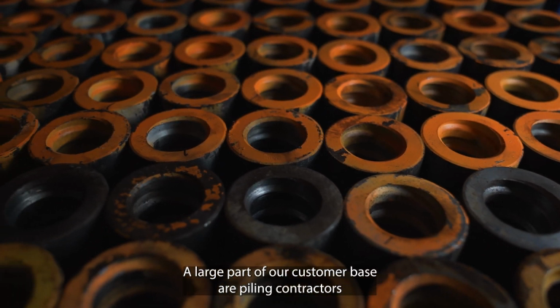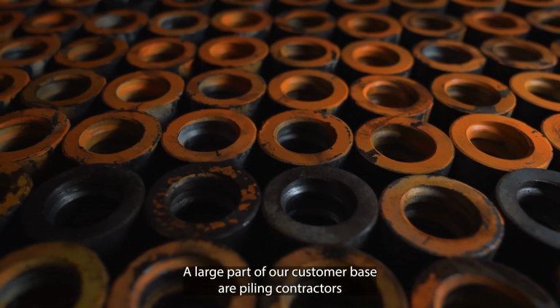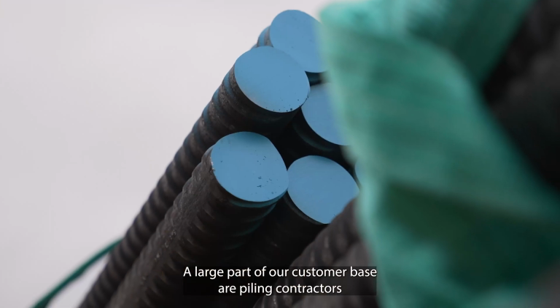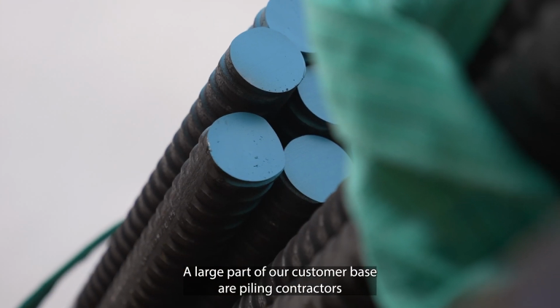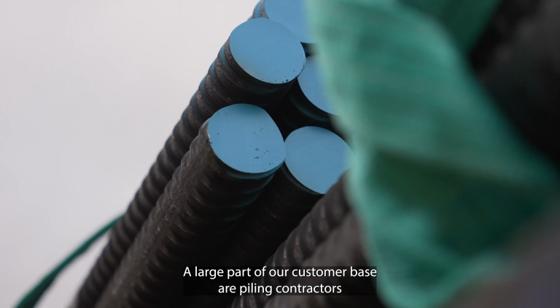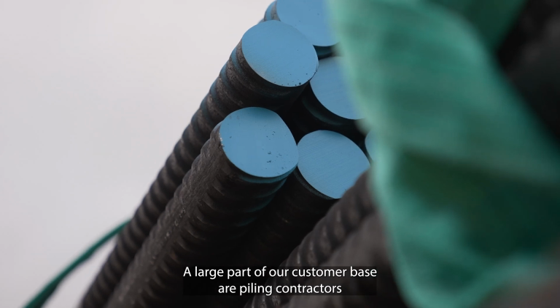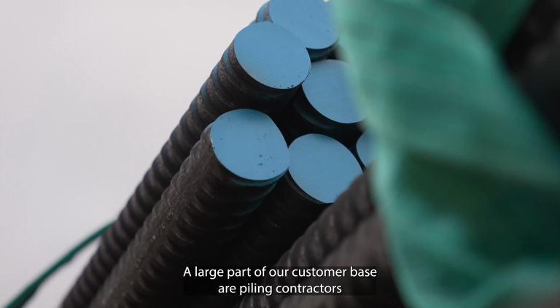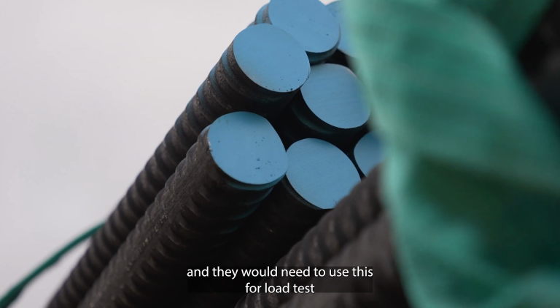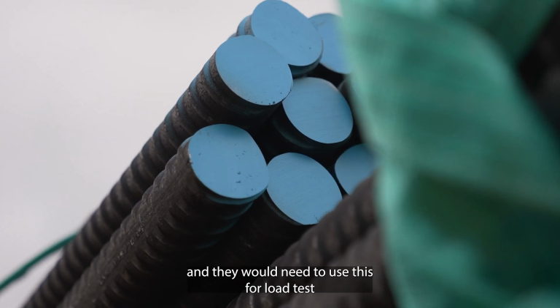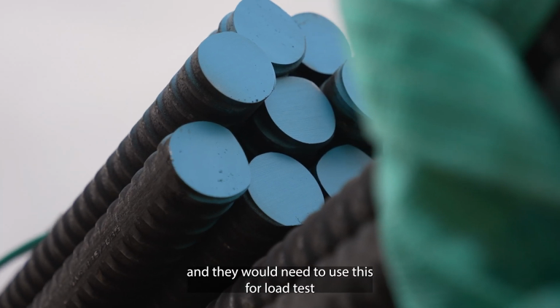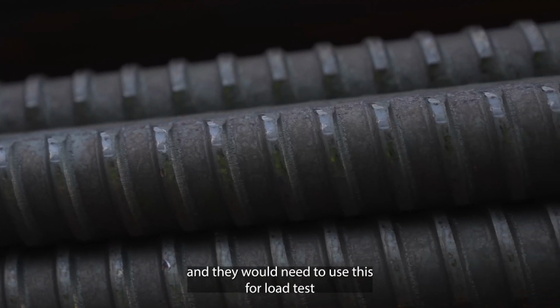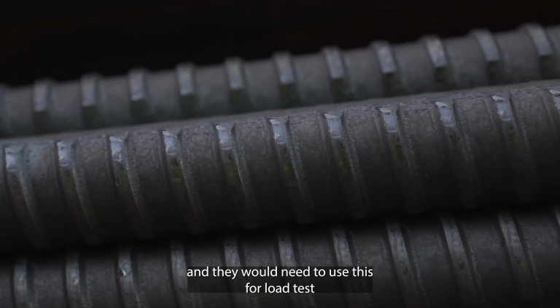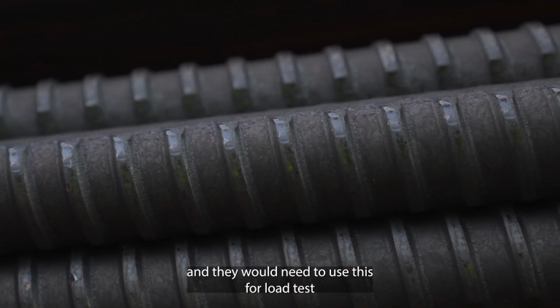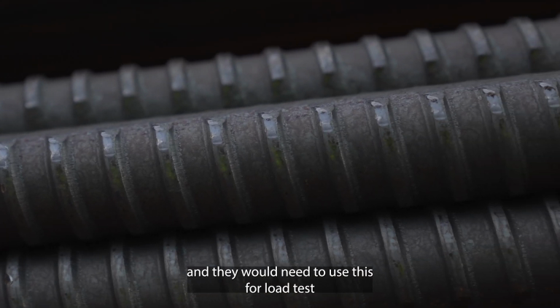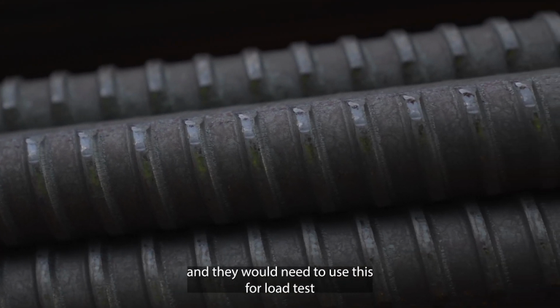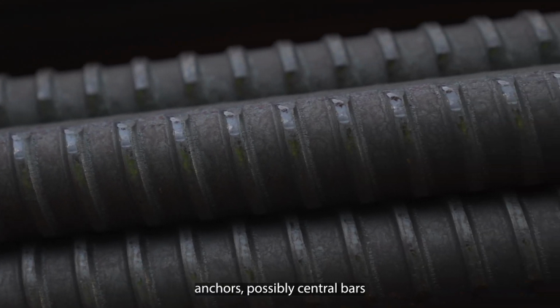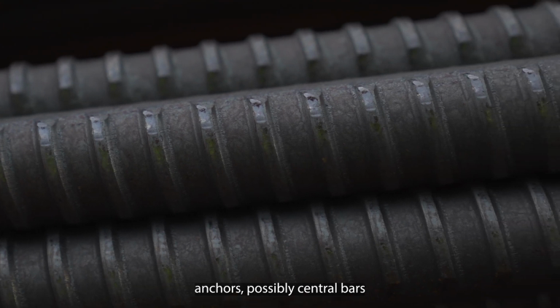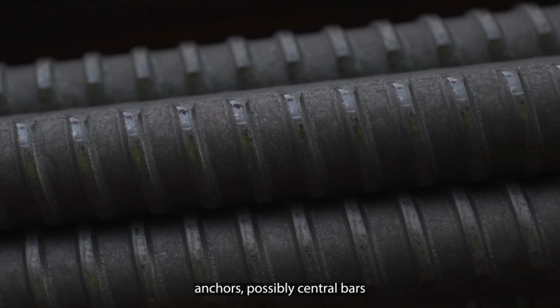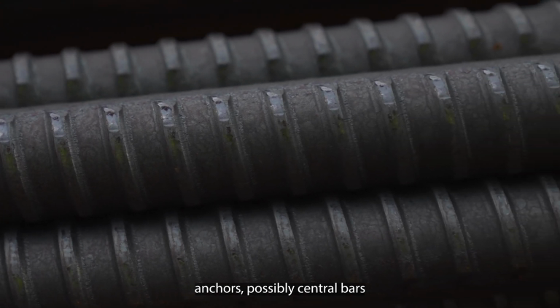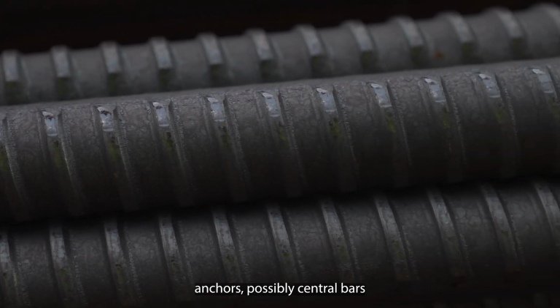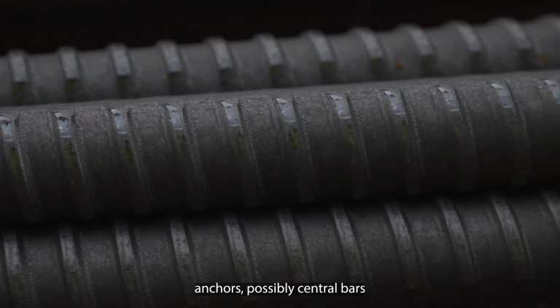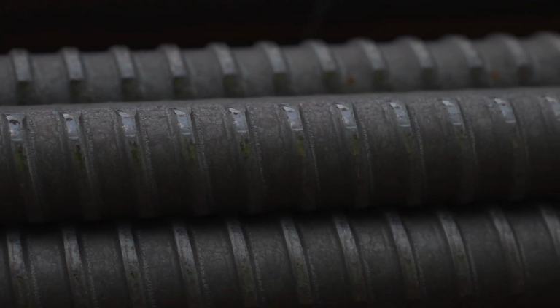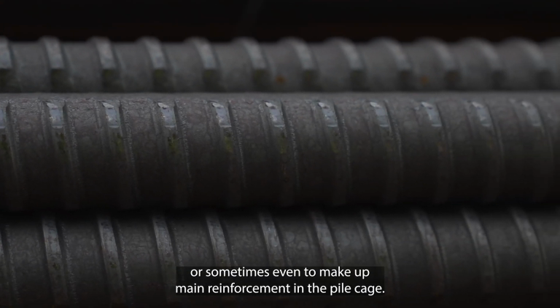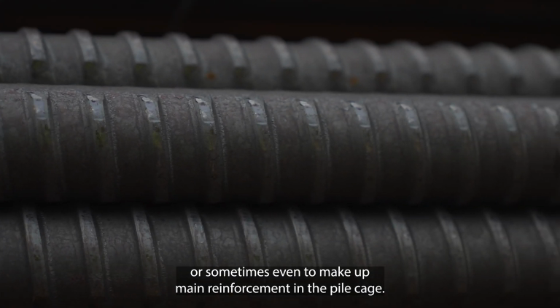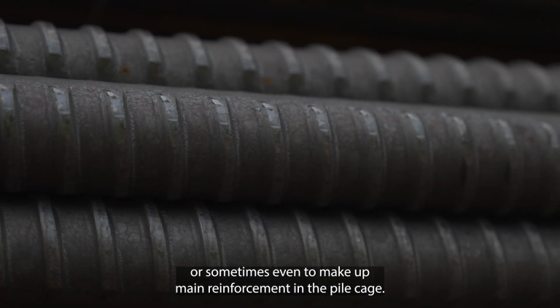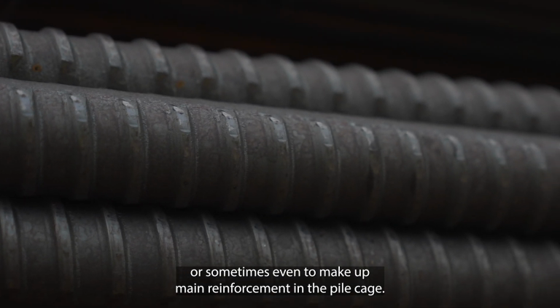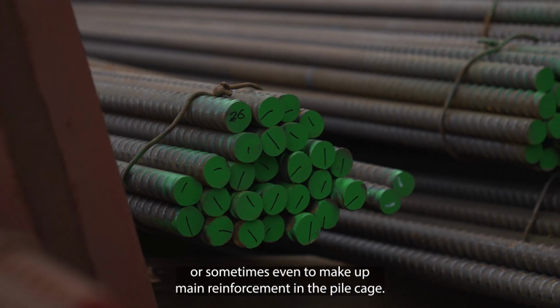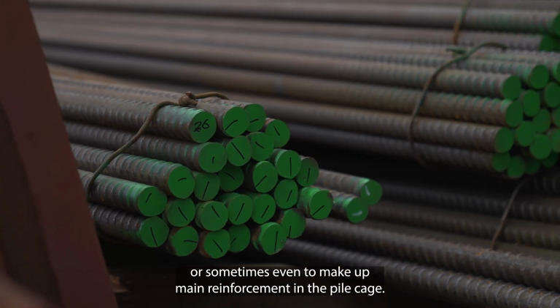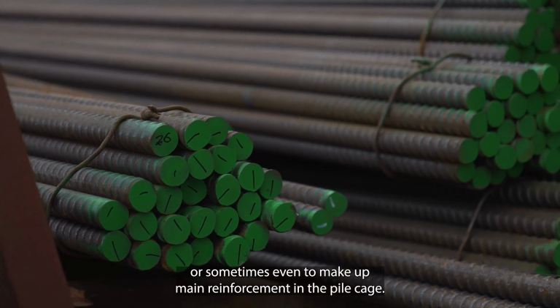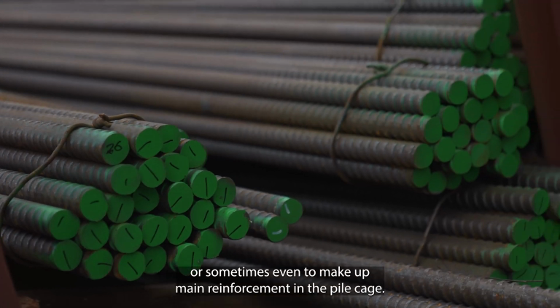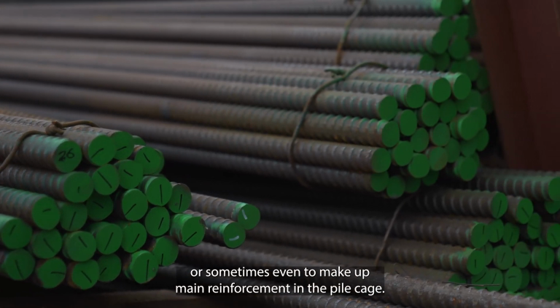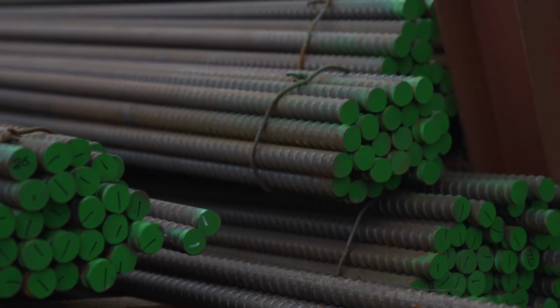A large part of our customer base are piling contractors, and they would need to use this for load test anchors, possibly central bars, or sometimes even to make up main reinforcement in the pile cage.